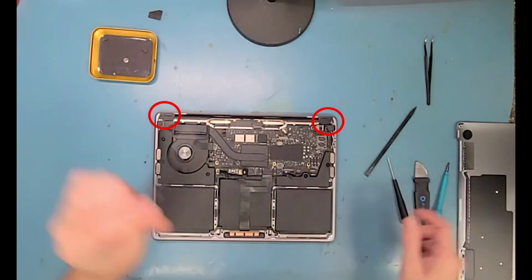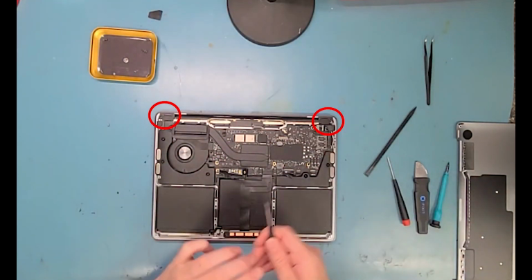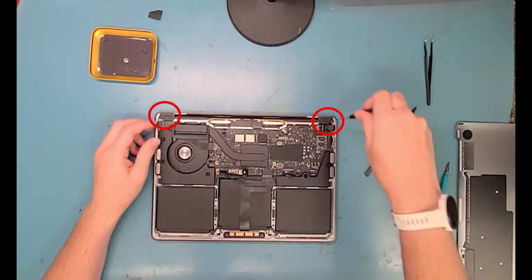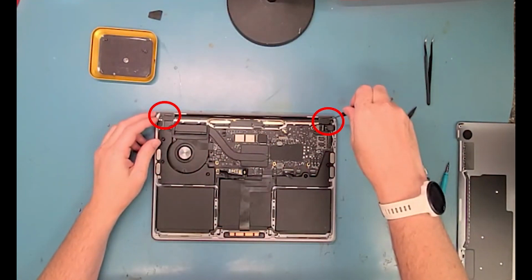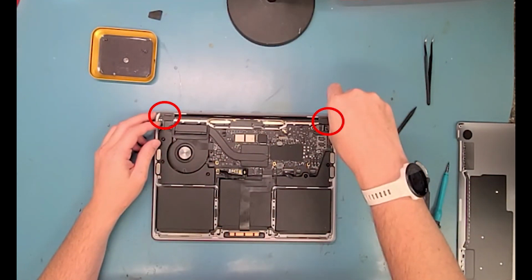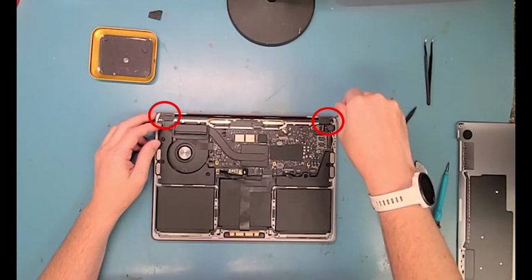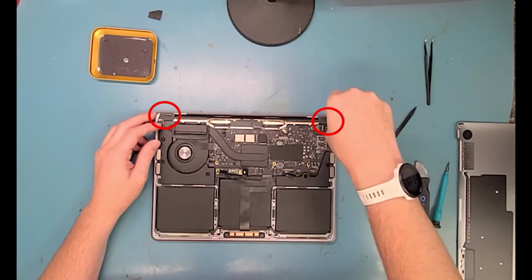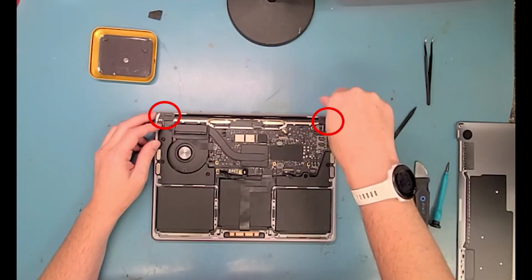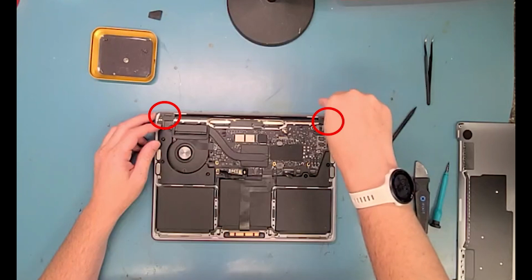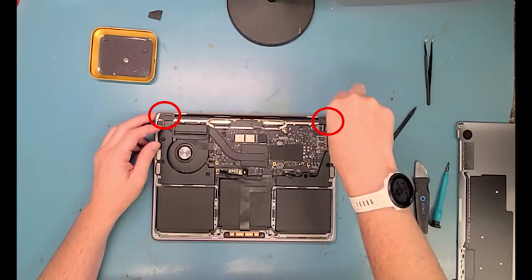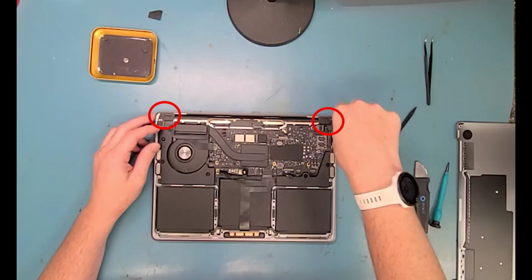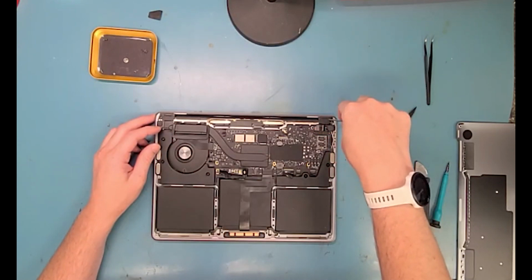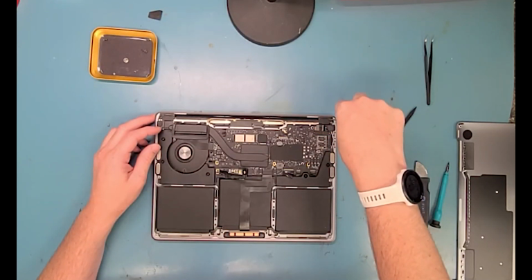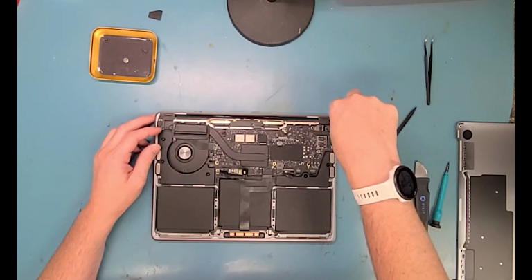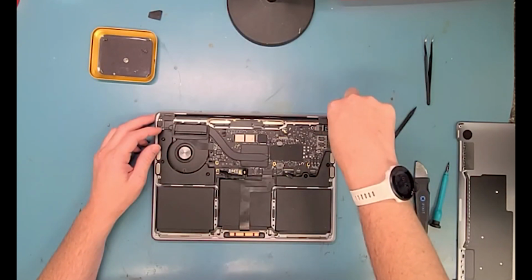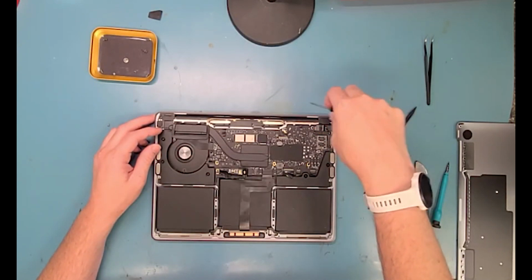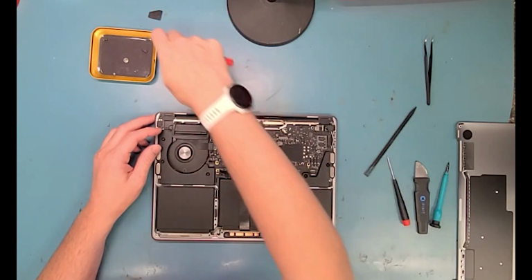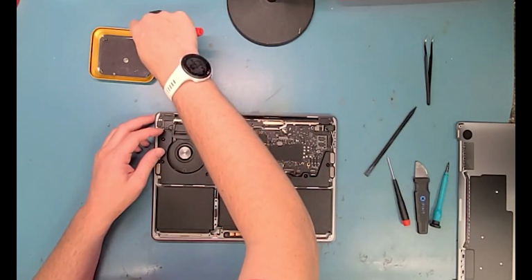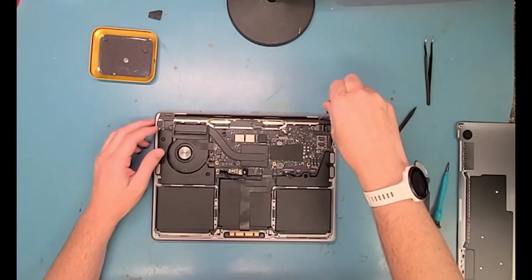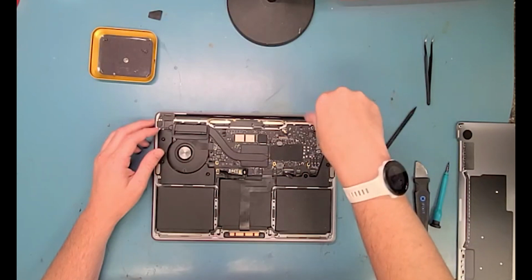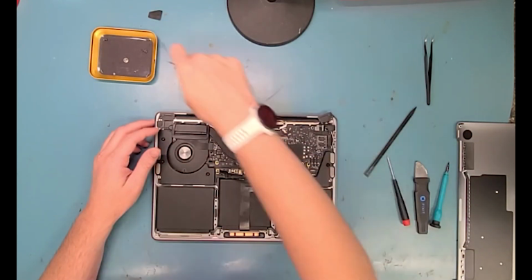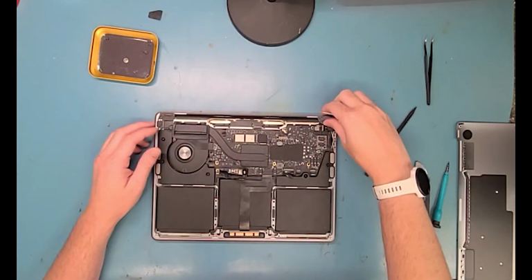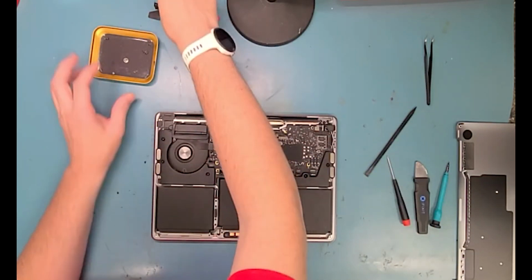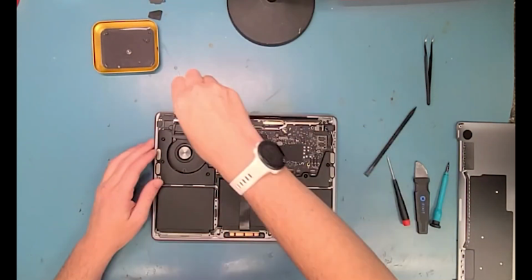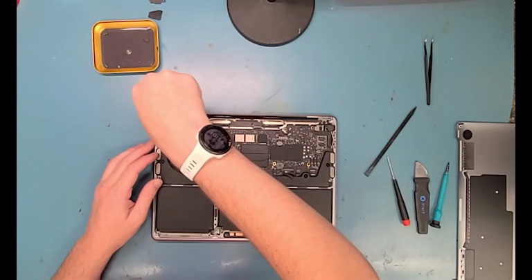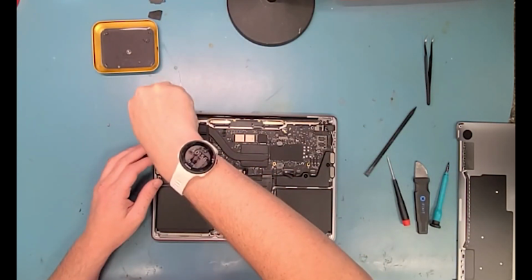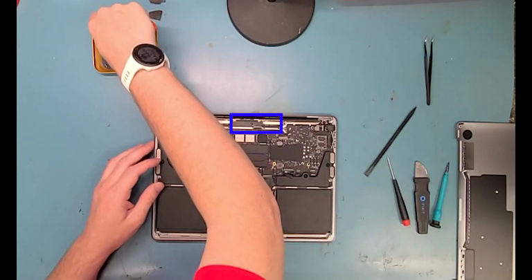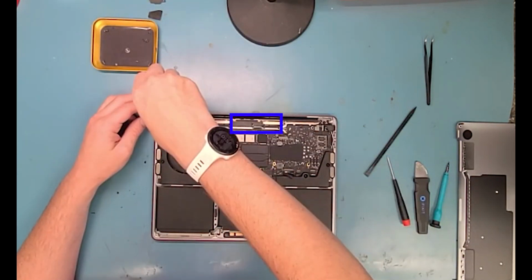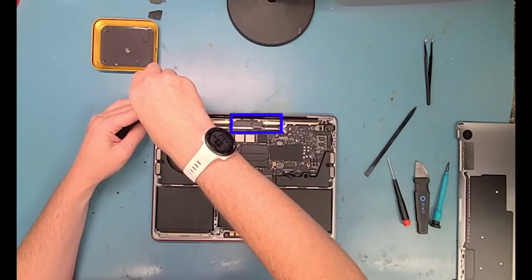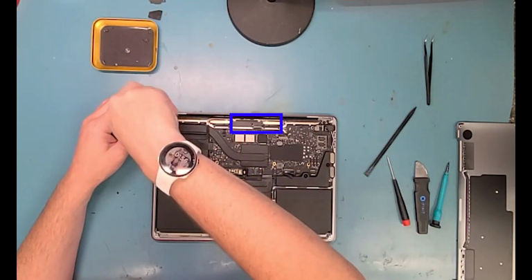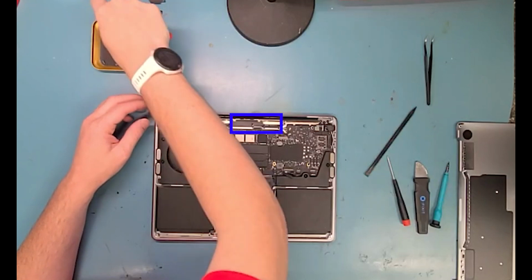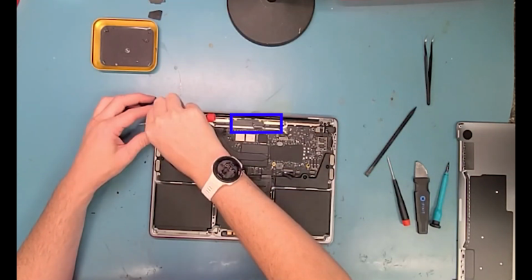Next, you want to get a T3 screwdriver and unscrew the hinge covers up on the top right and the top left — the little plastic covers. And then also, keep that T3 out and unscrew the brackets covering the display connection.